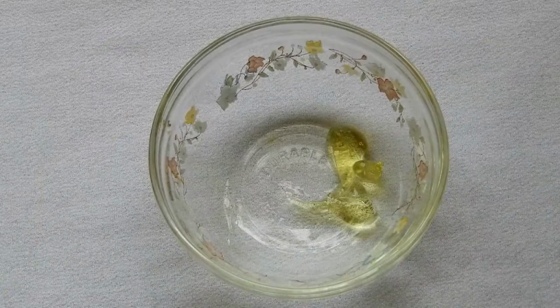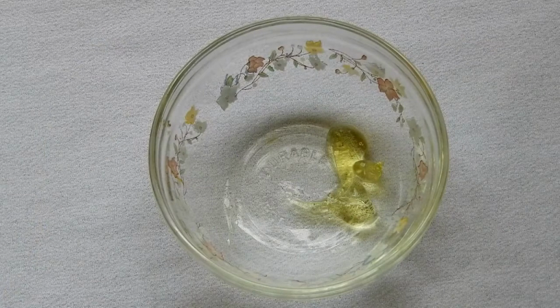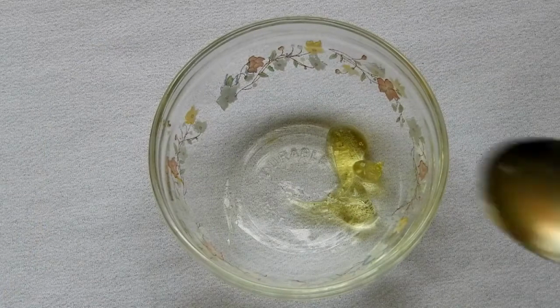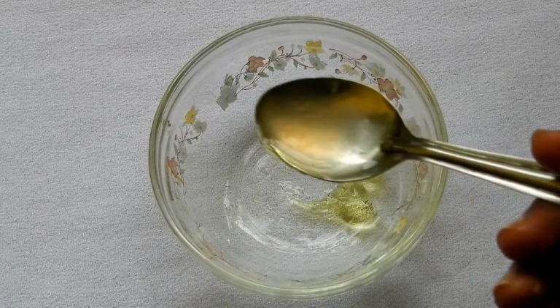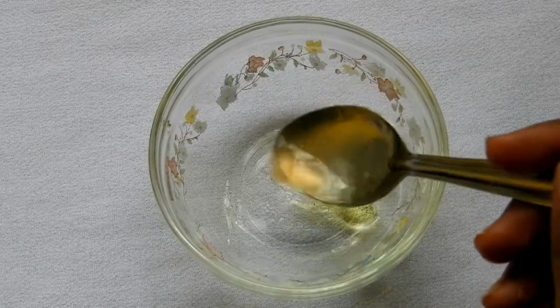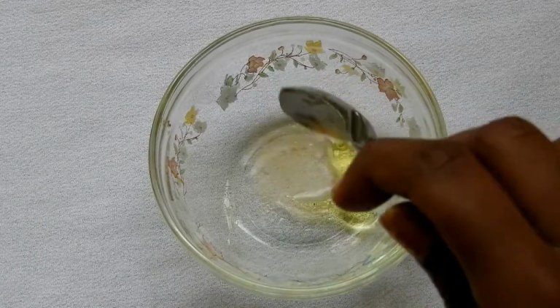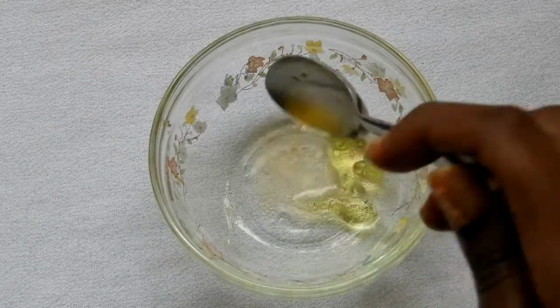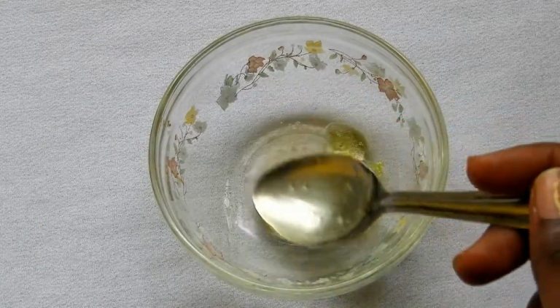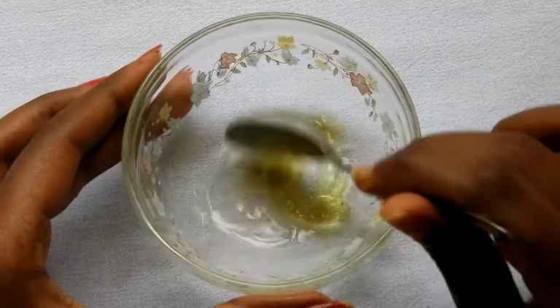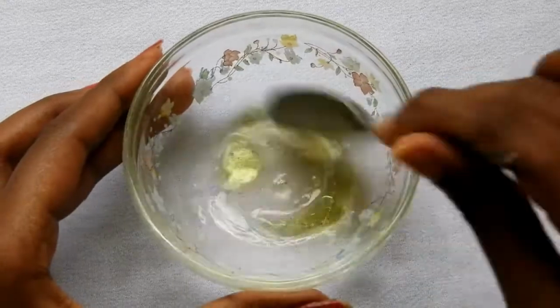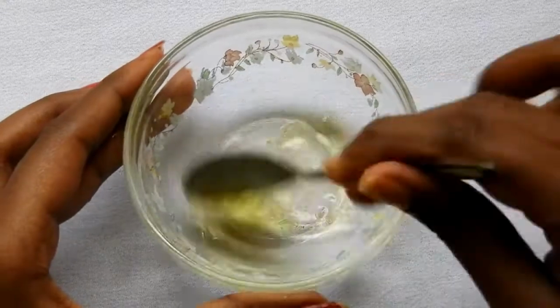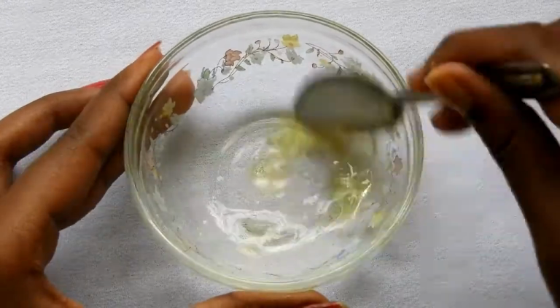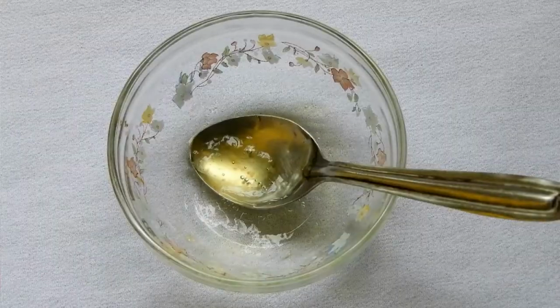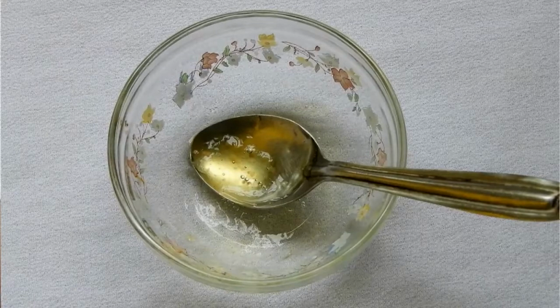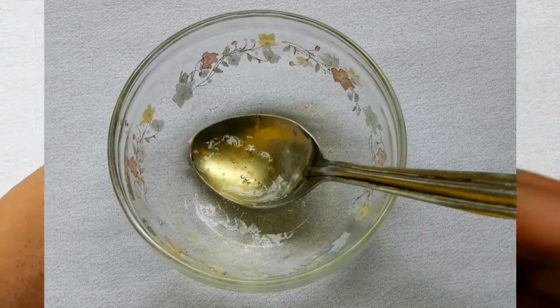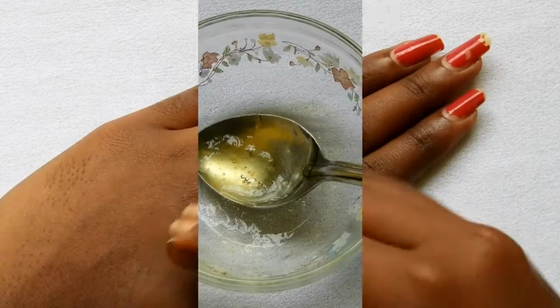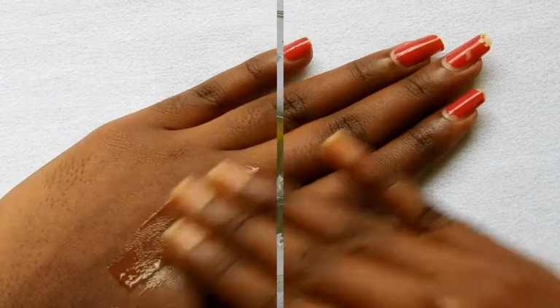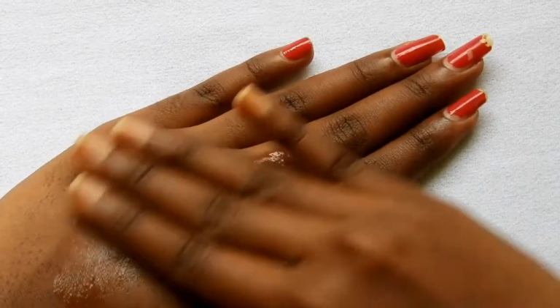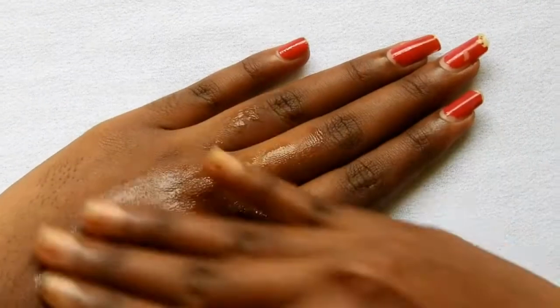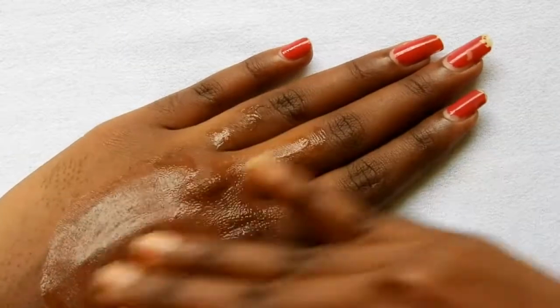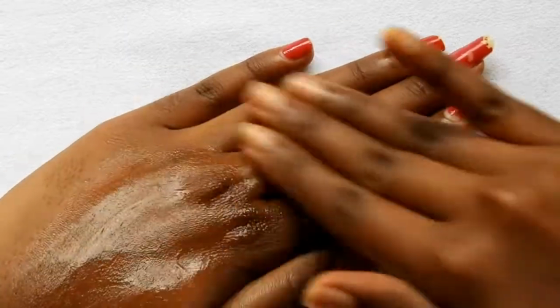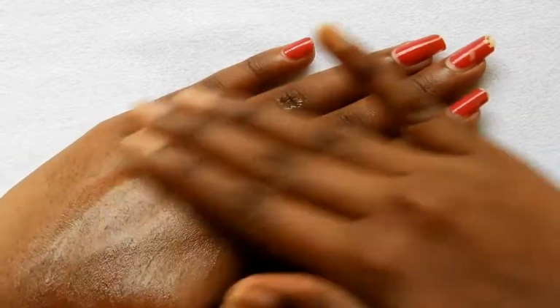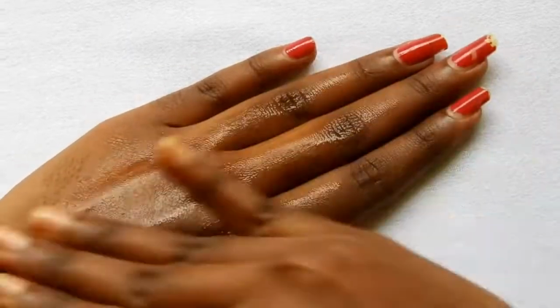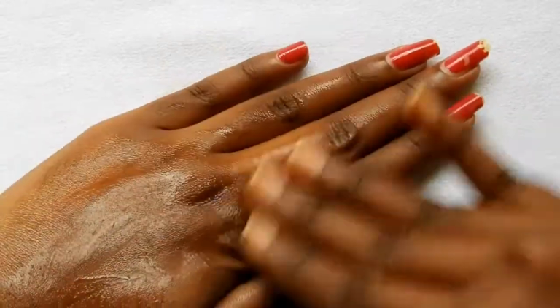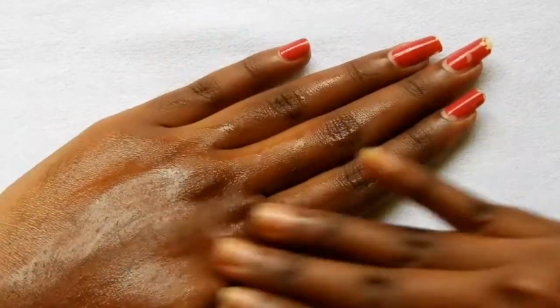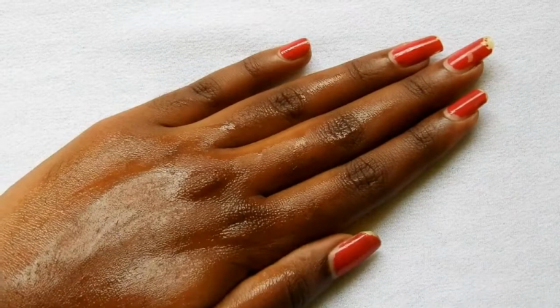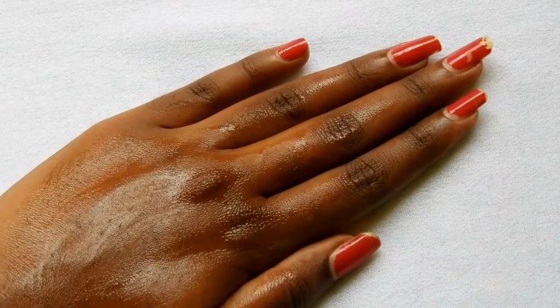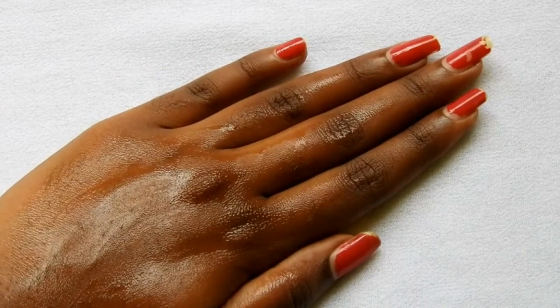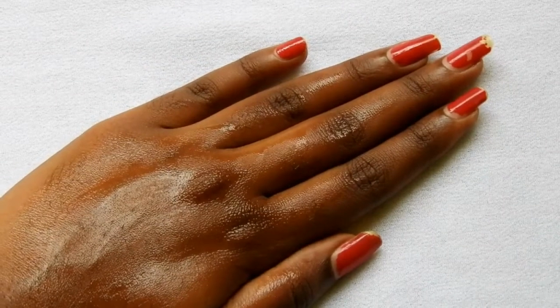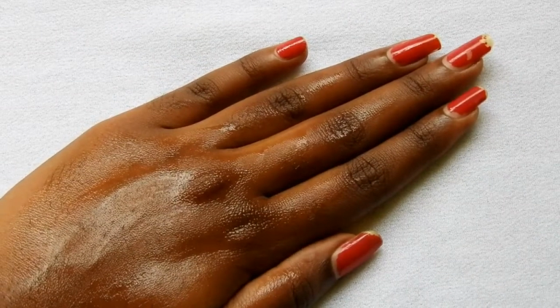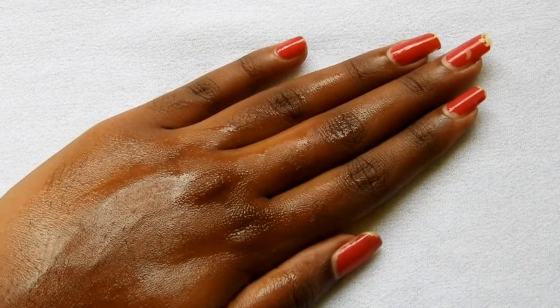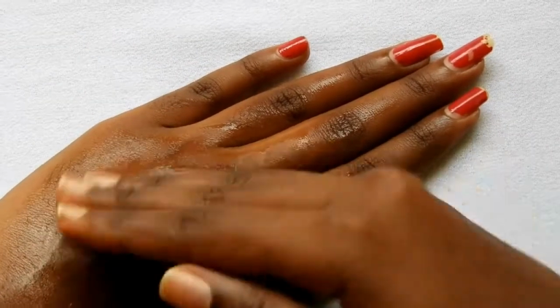Add 1 tbsp of orange juice to it and mix it well. Apply this gel on your face and neck for 20 minutes, massaging a bit for the gel to get absorbed into the skin. After 20 minutes, wash your face with normal plain water.